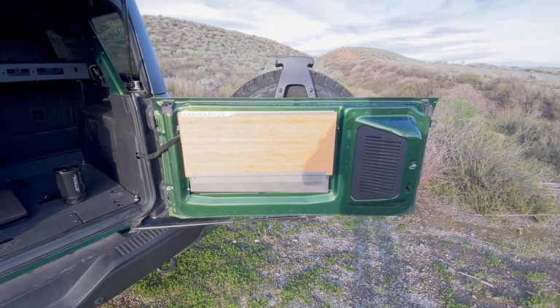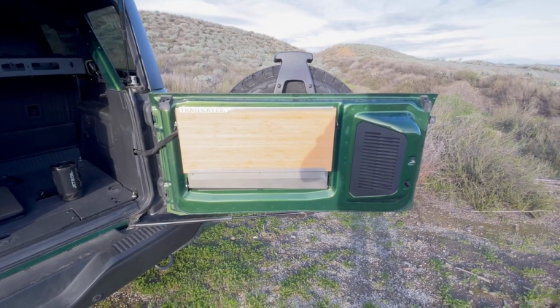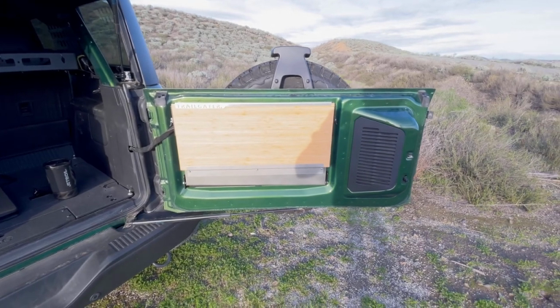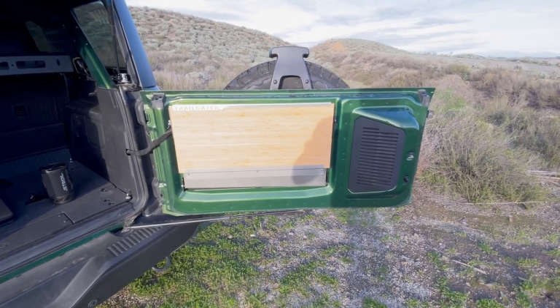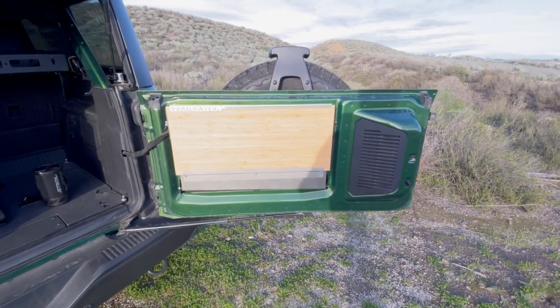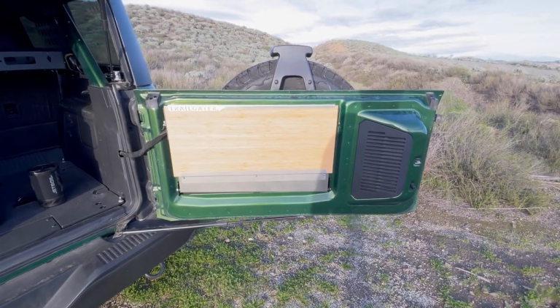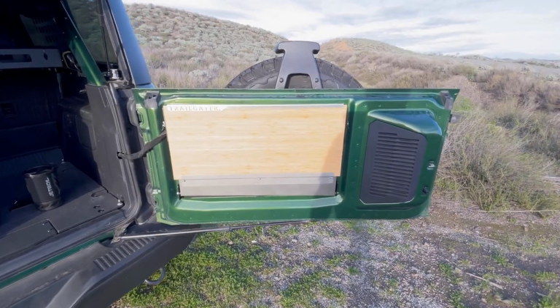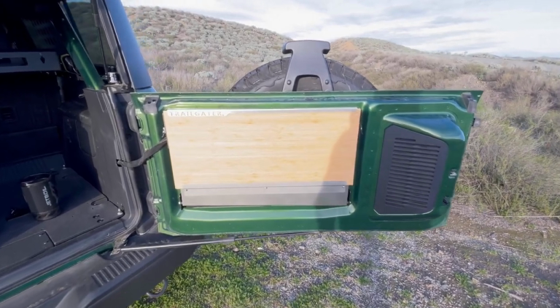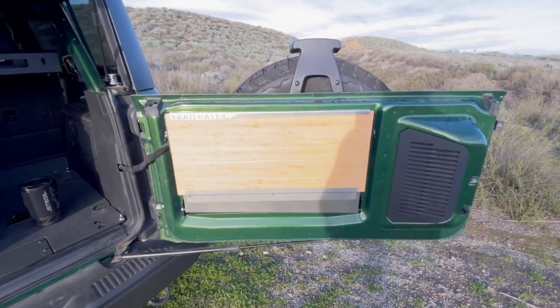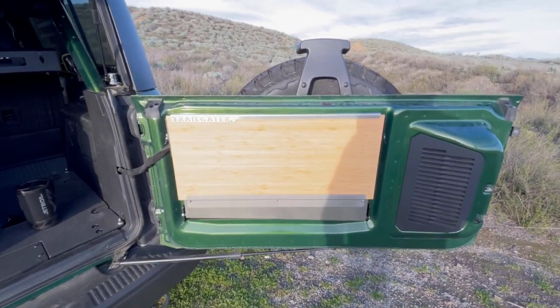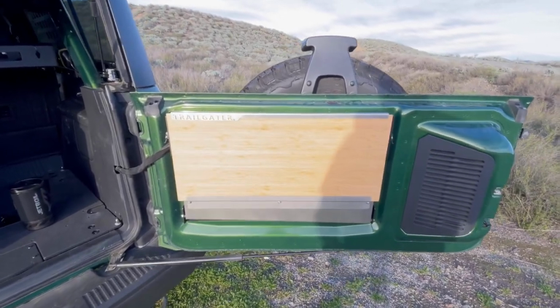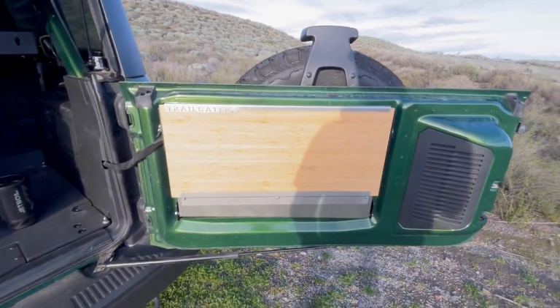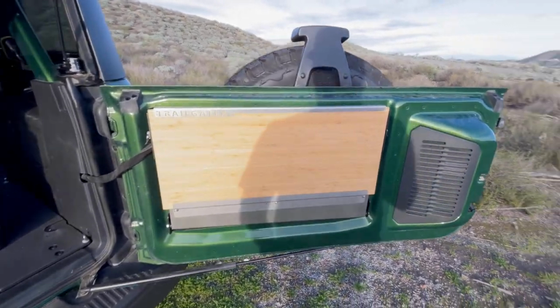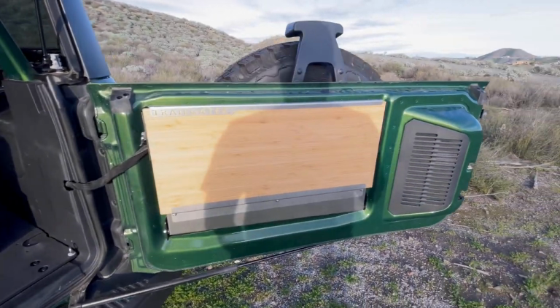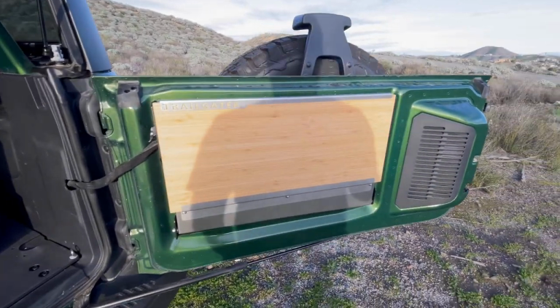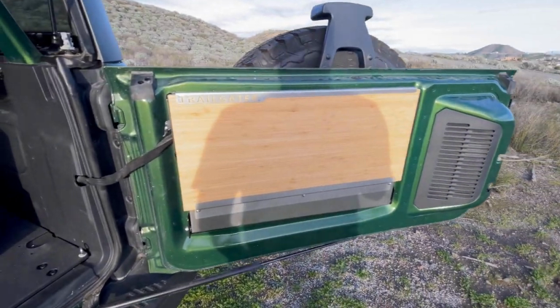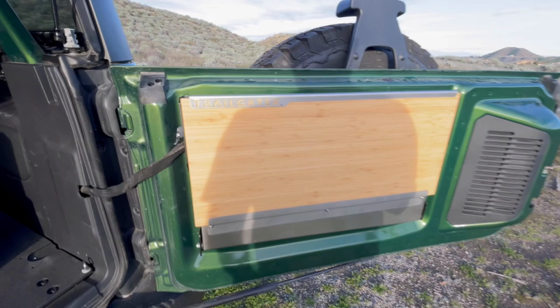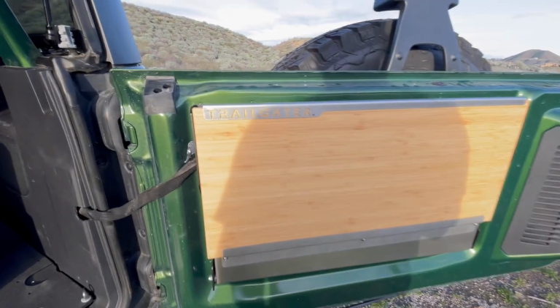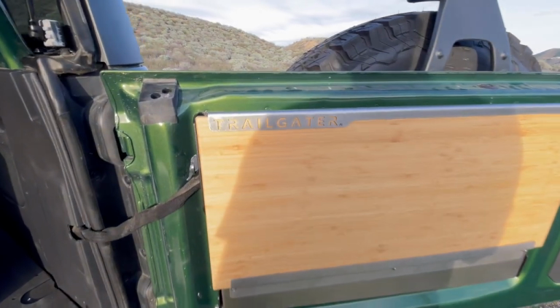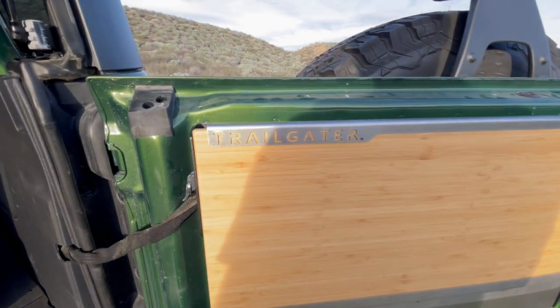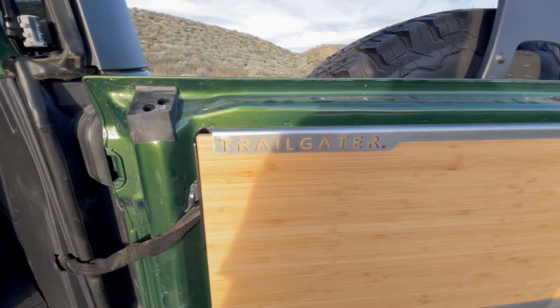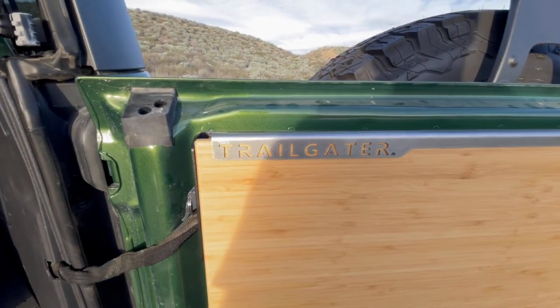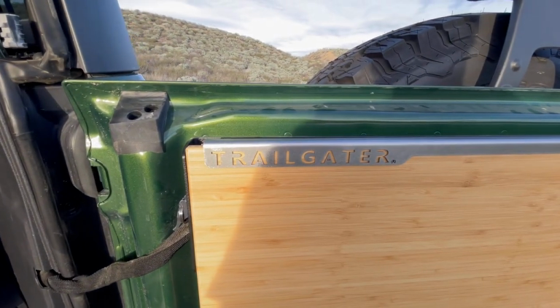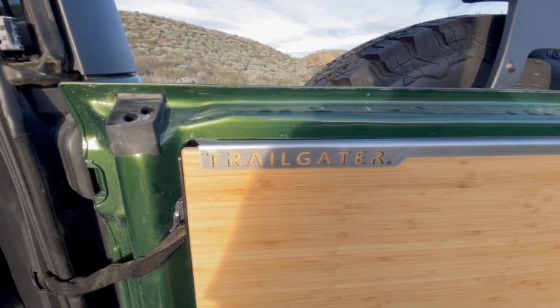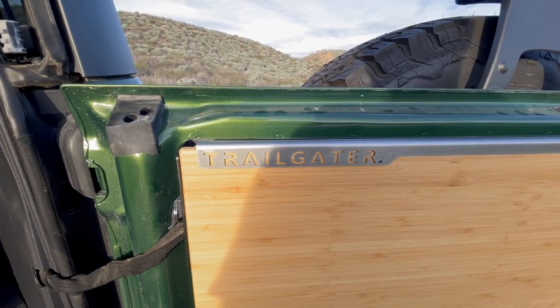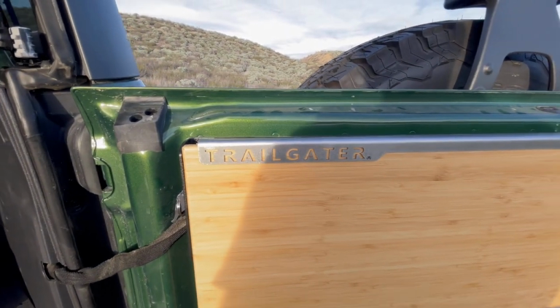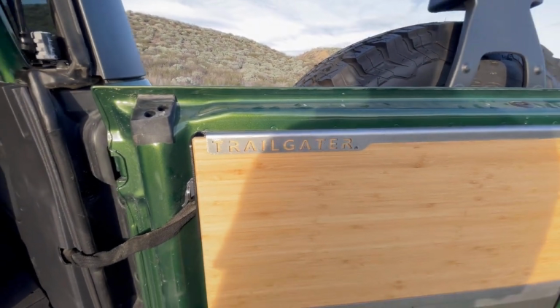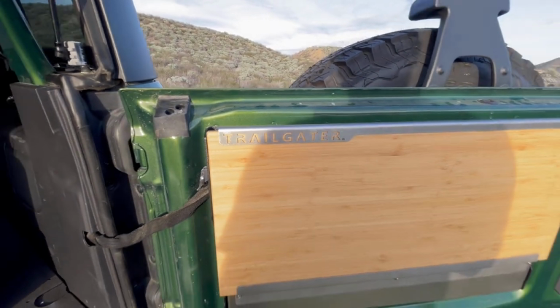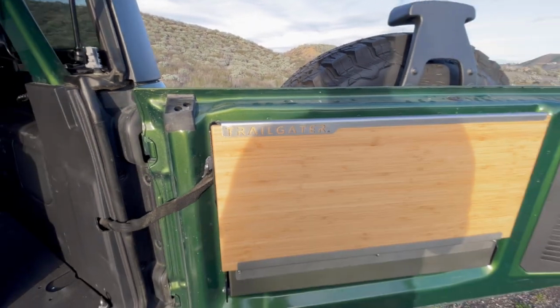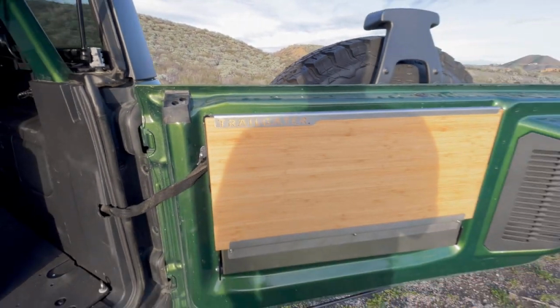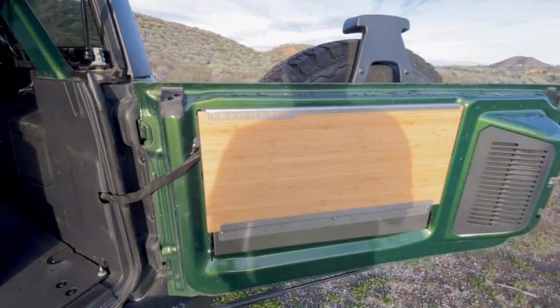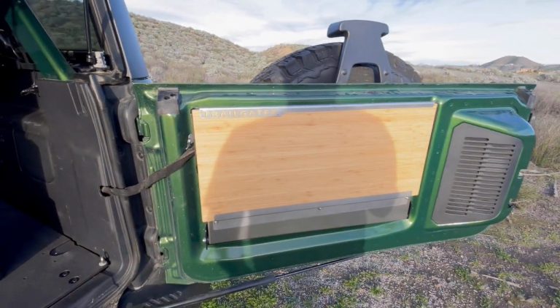Hey everyone, Dale from Danger Mountain Bike Bronco. I want to show you the tailgate table from Outback Adventures — it's called the Trail Gator.